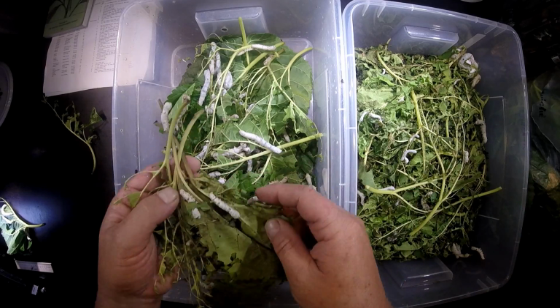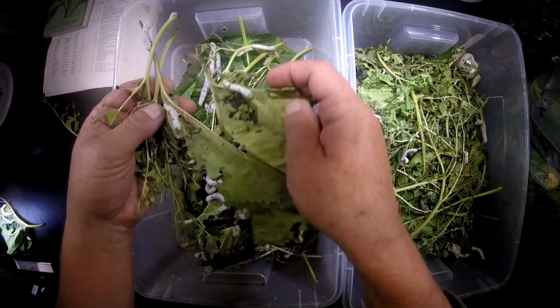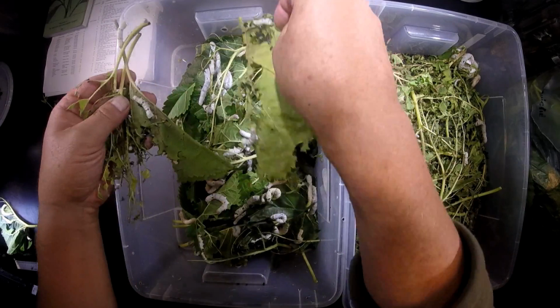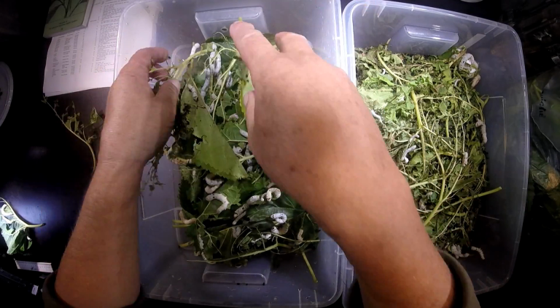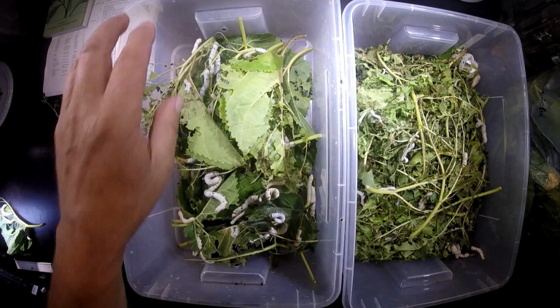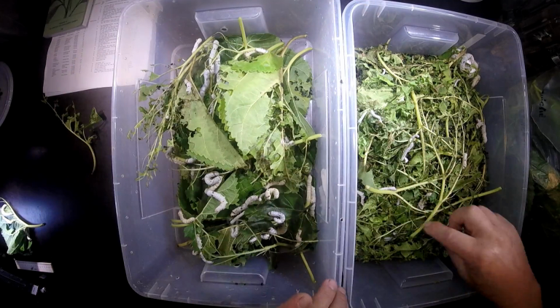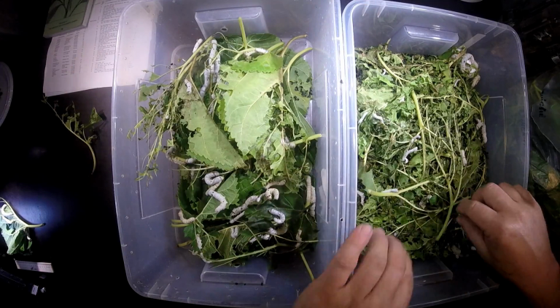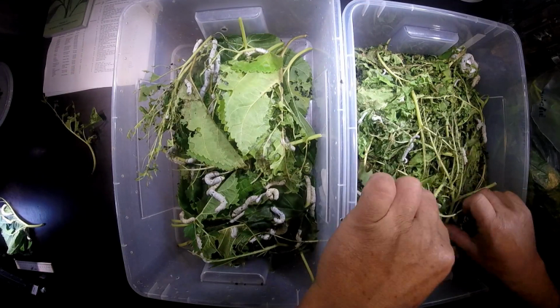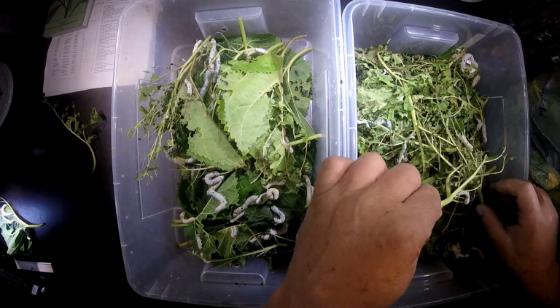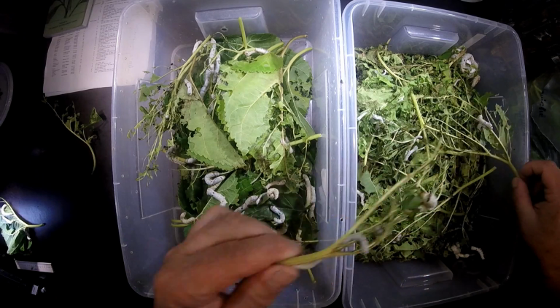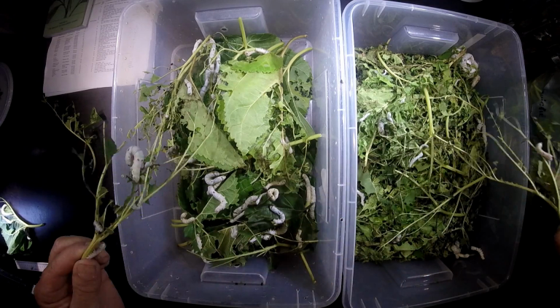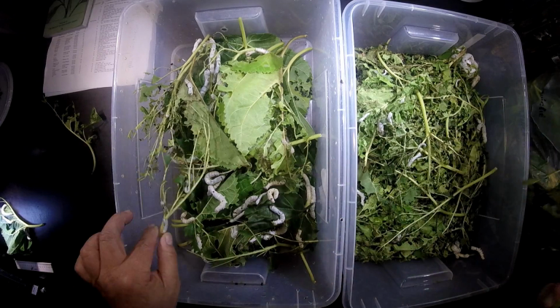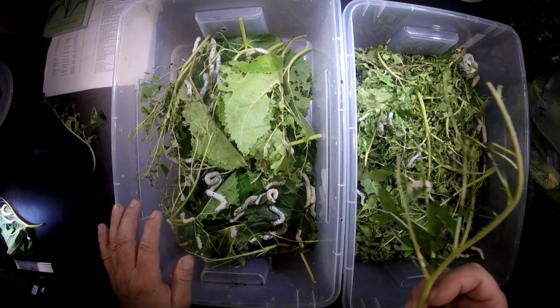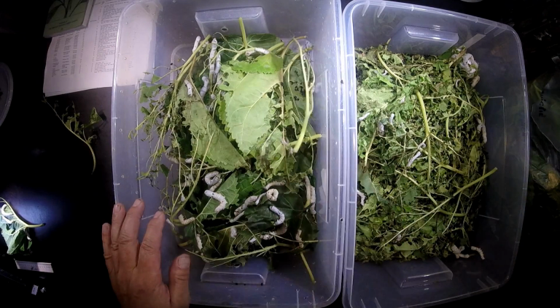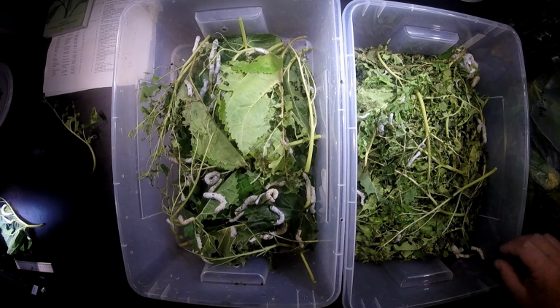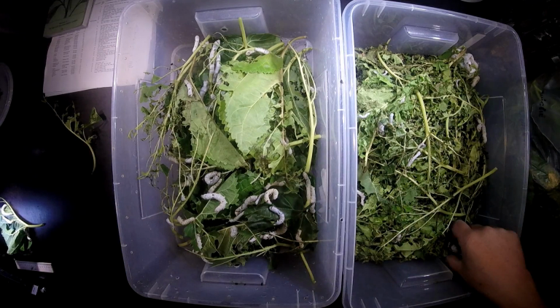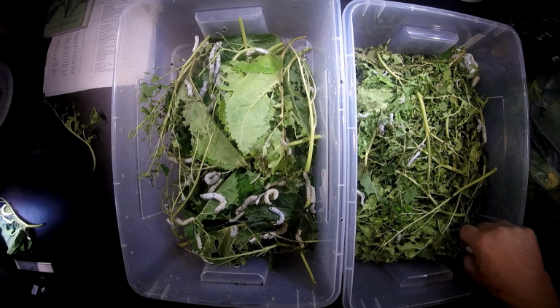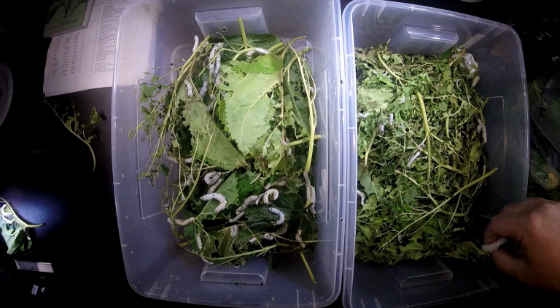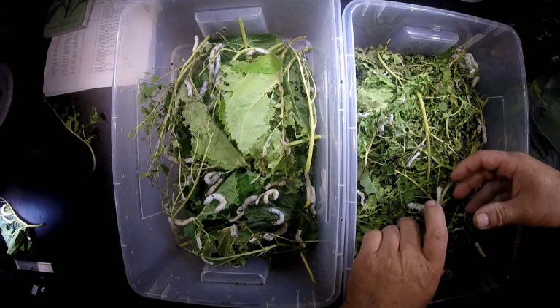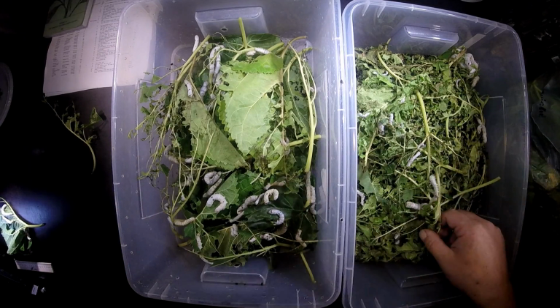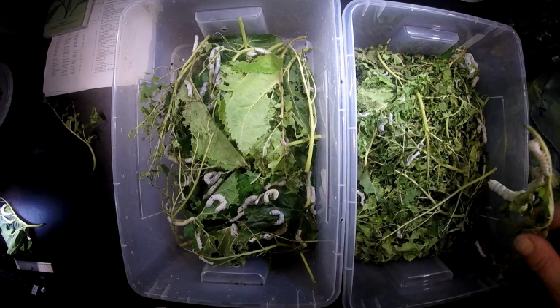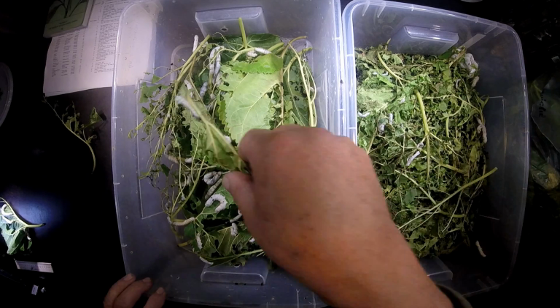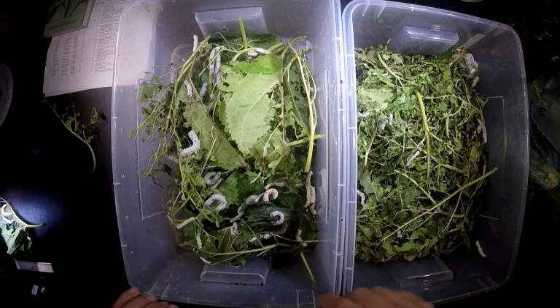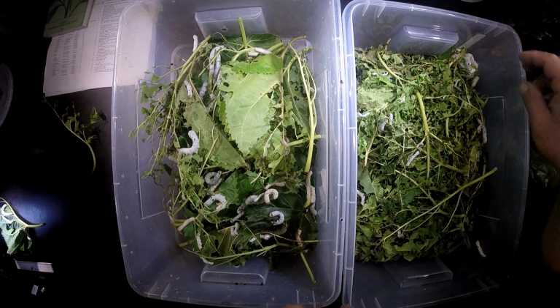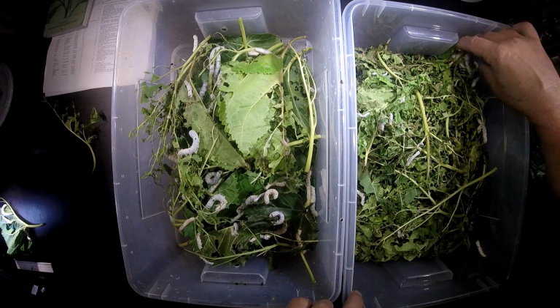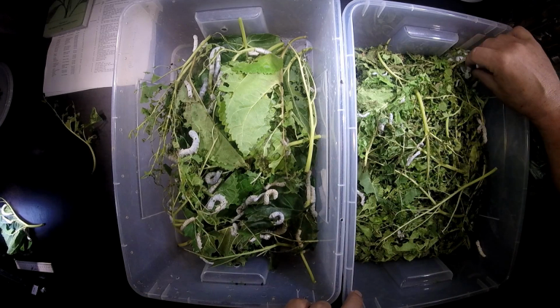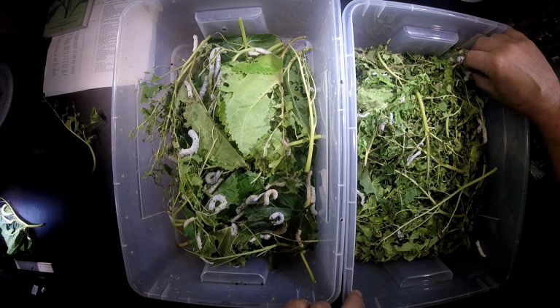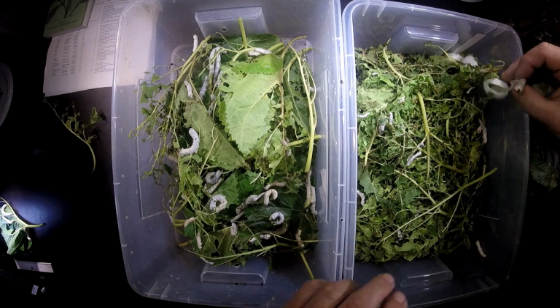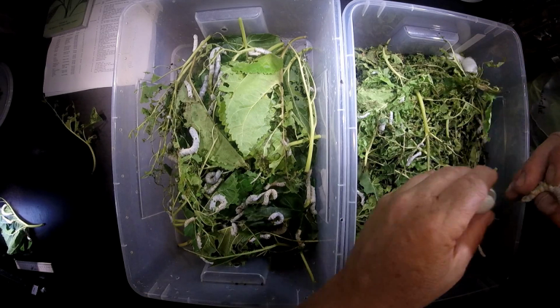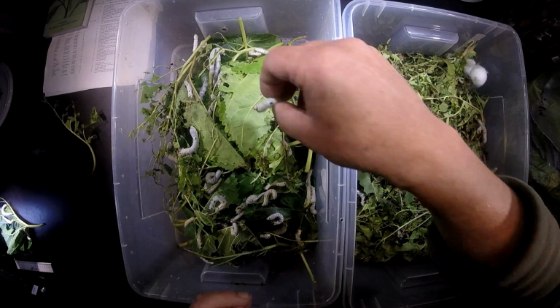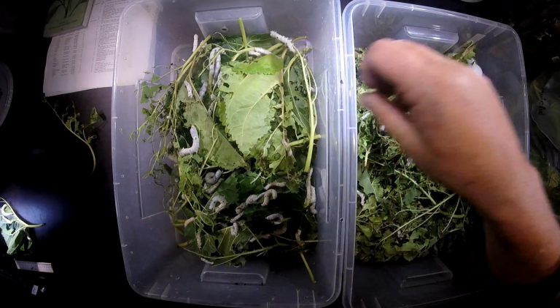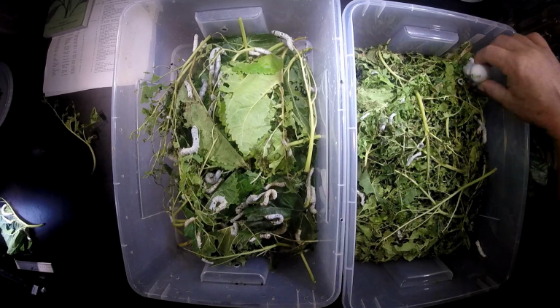That's probably one of the effects of cultivation and domestication of this animal. You have to give them always nice fresh food like this one here.